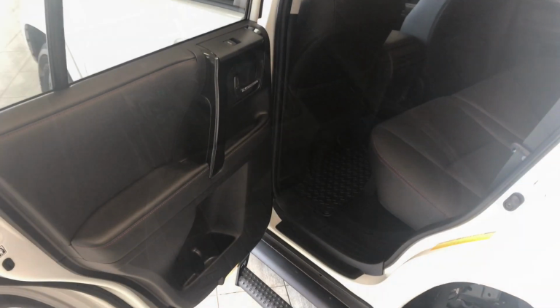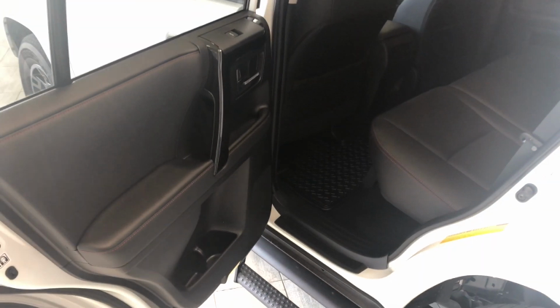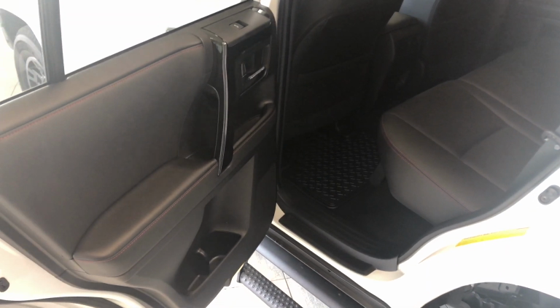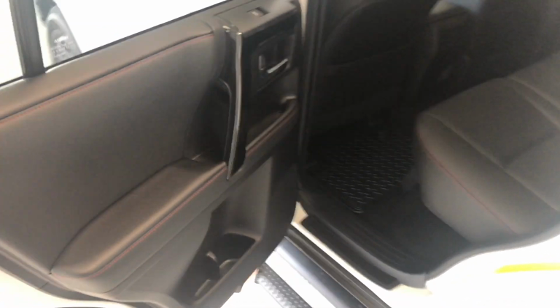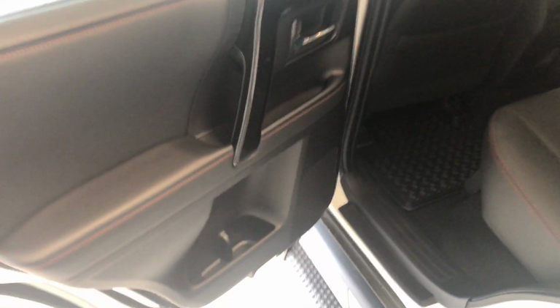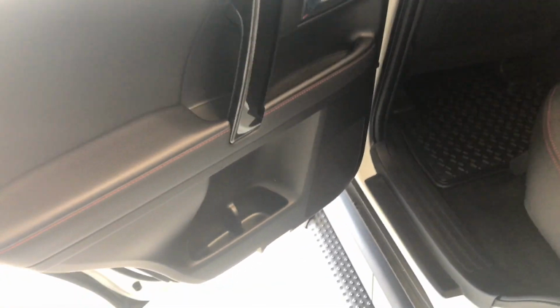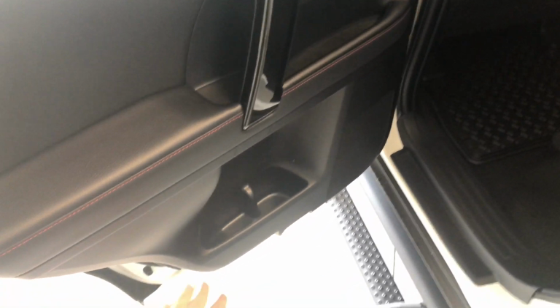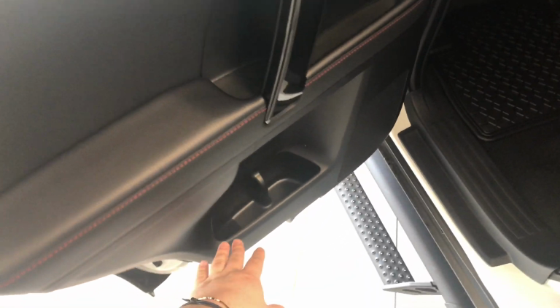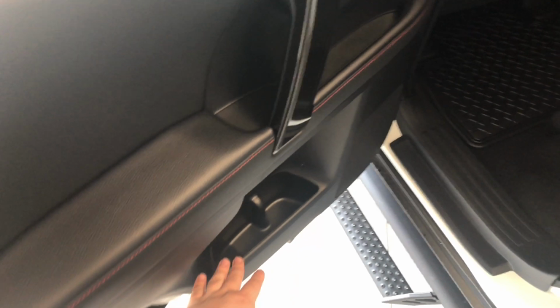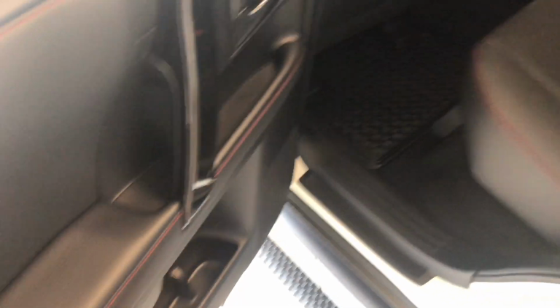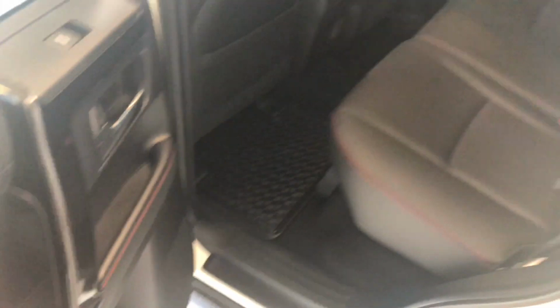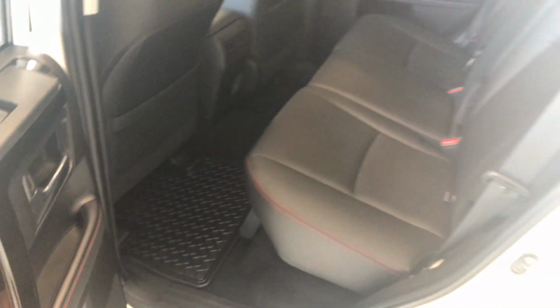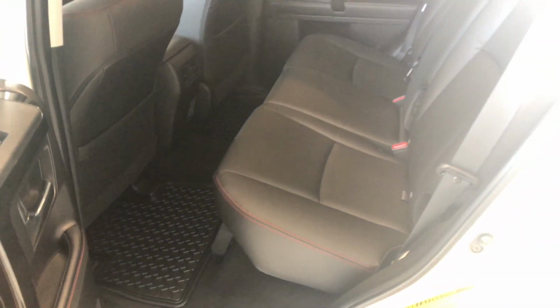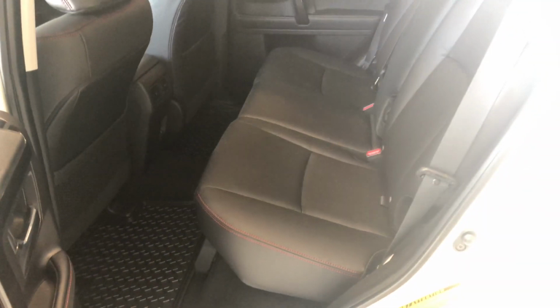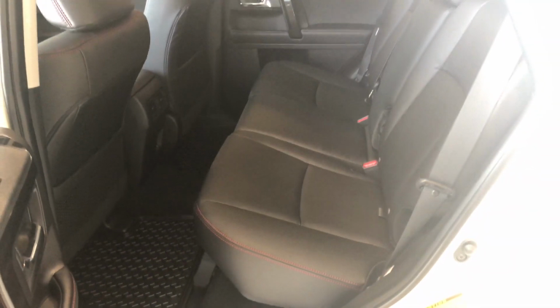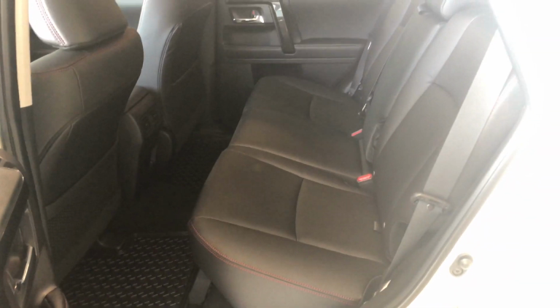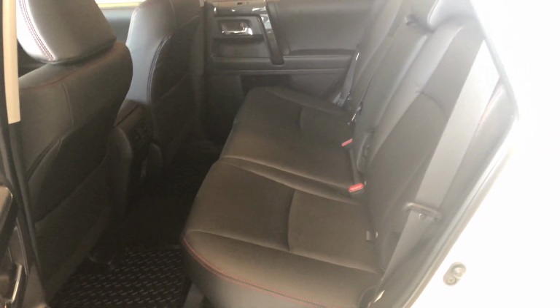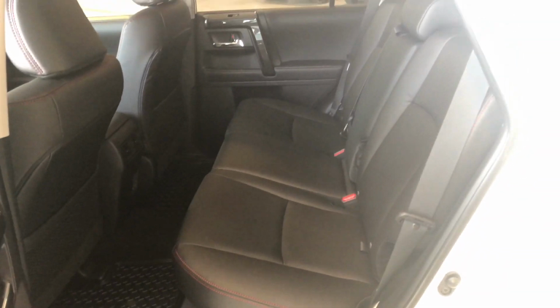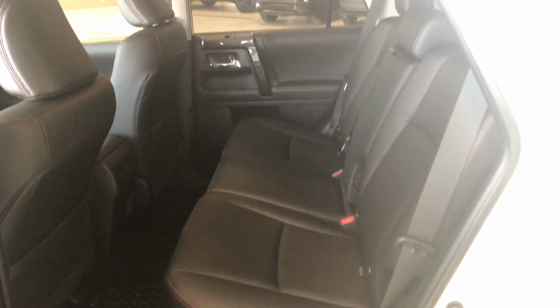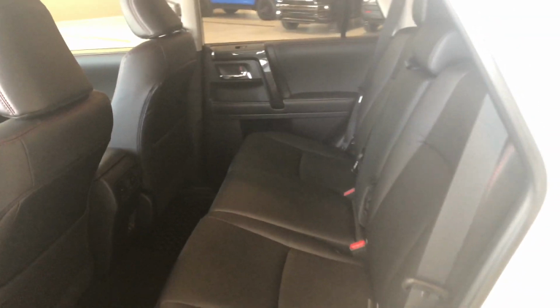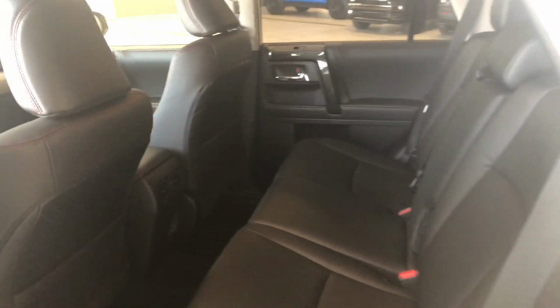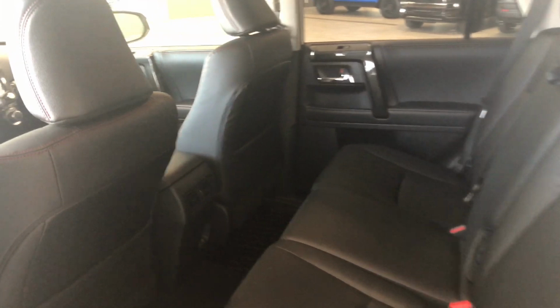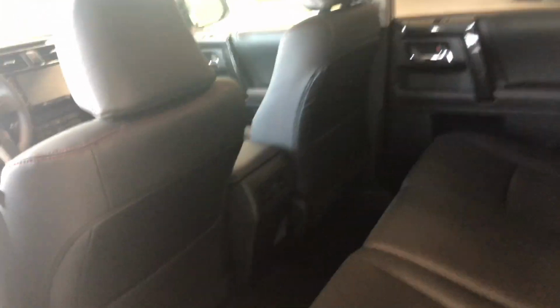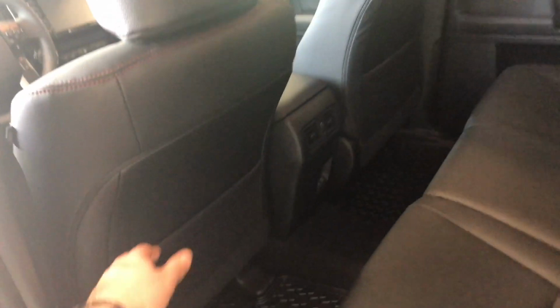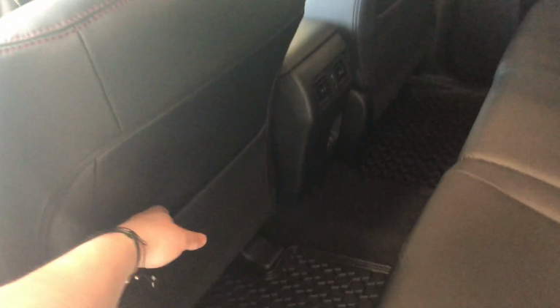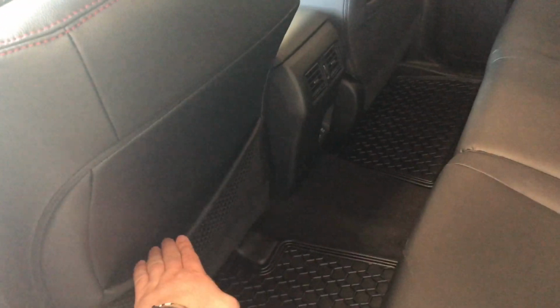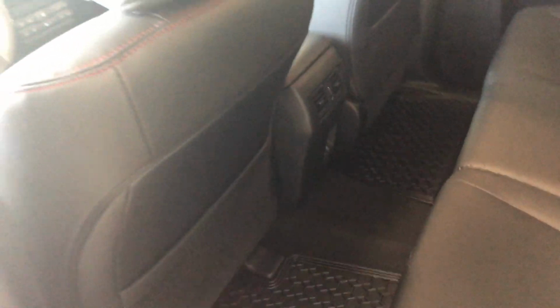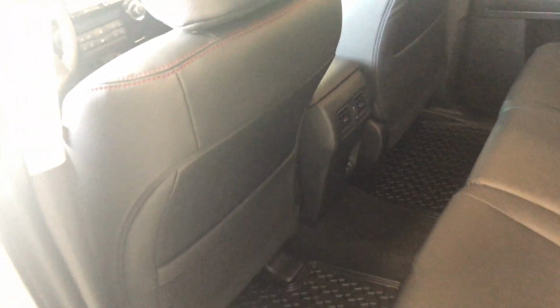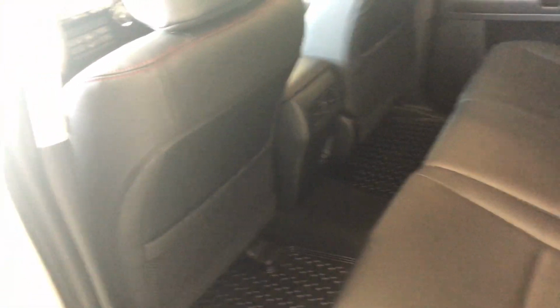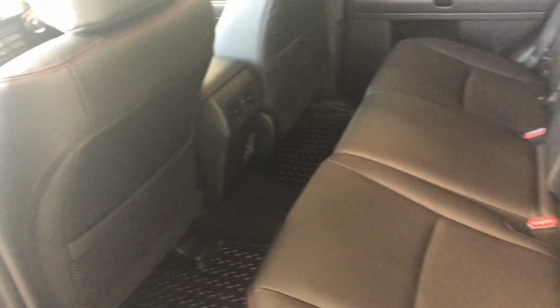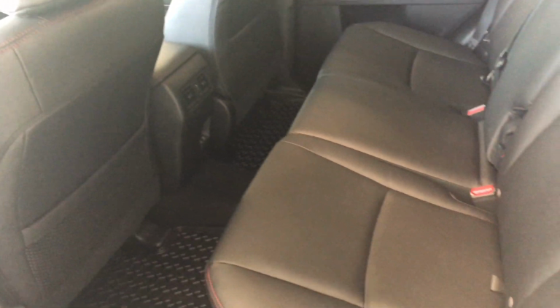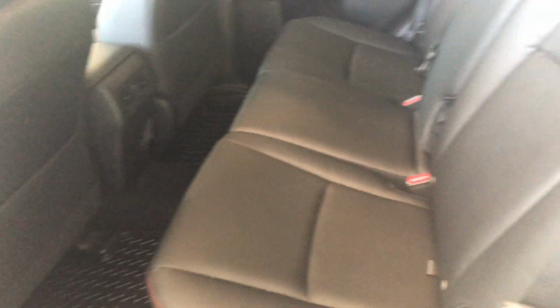Taking a look in the back, we have some storage on the bottom of the door, just like the driver's side. We are continuing with the black leather seating with the red stitching. Behind the front passenger and driver seats you have these little nets for some extra storage, and these rear seats do fold down.